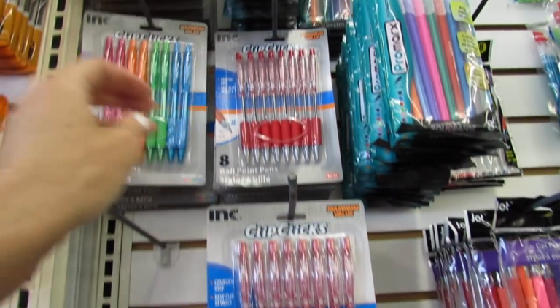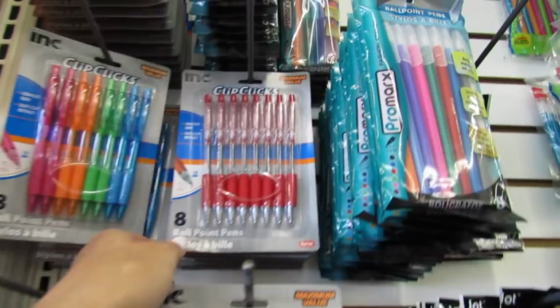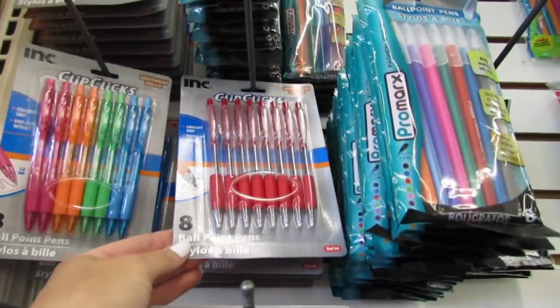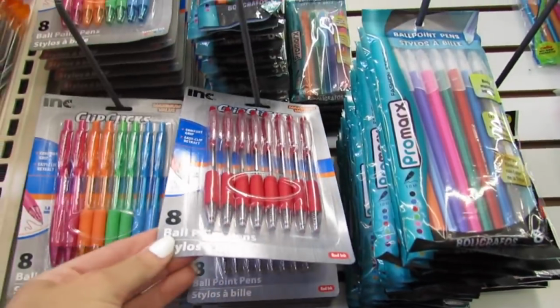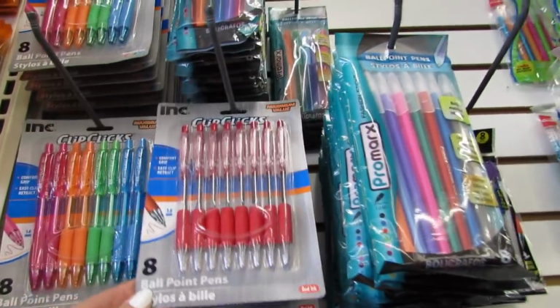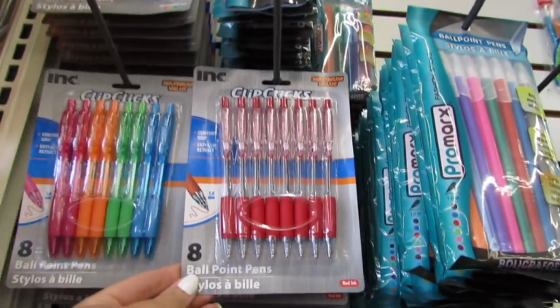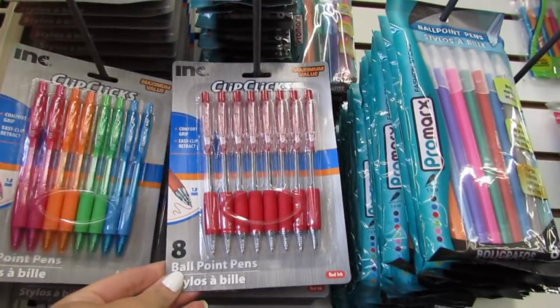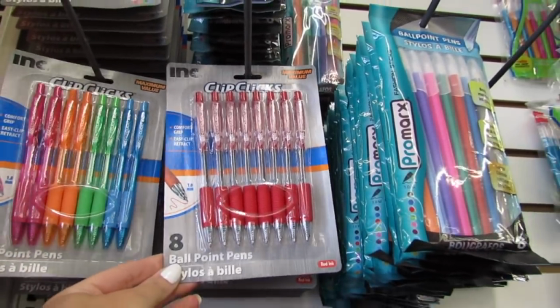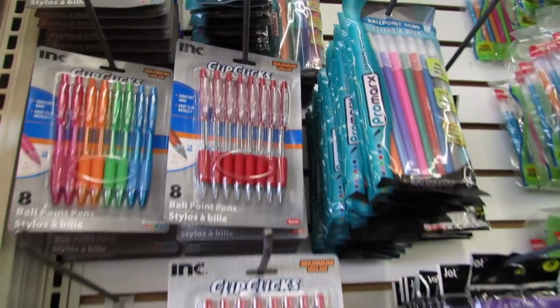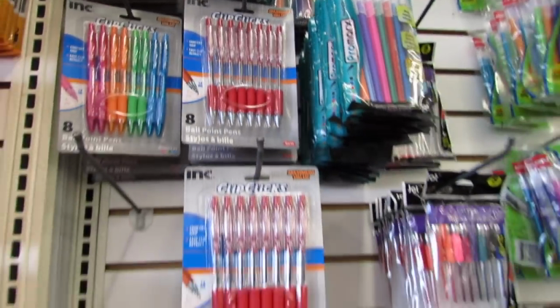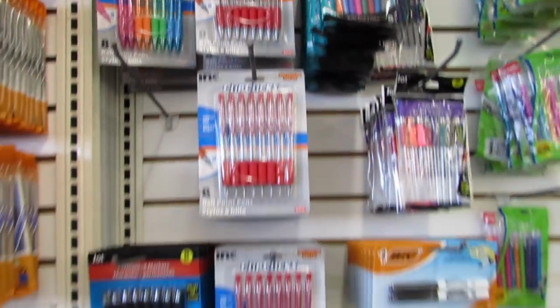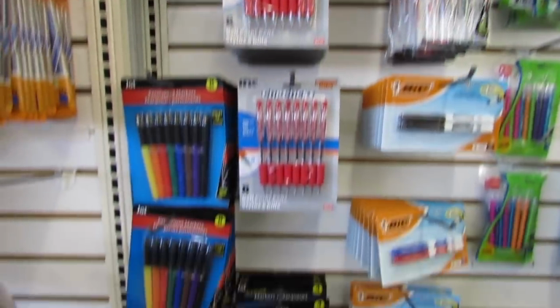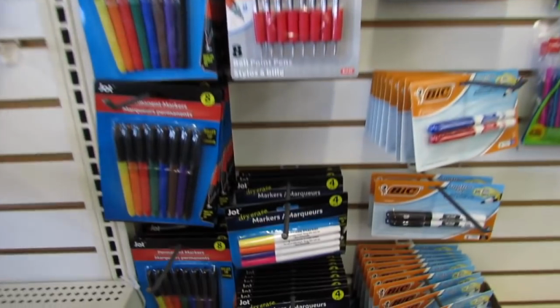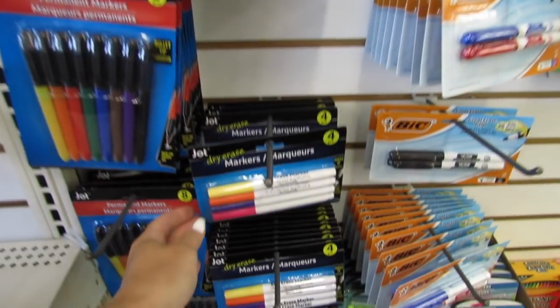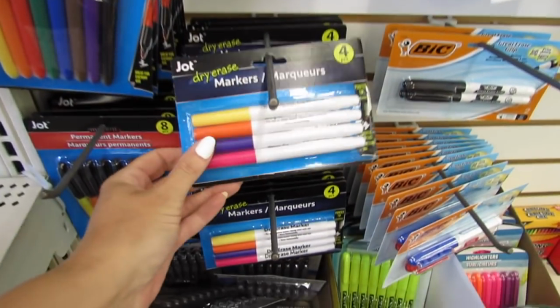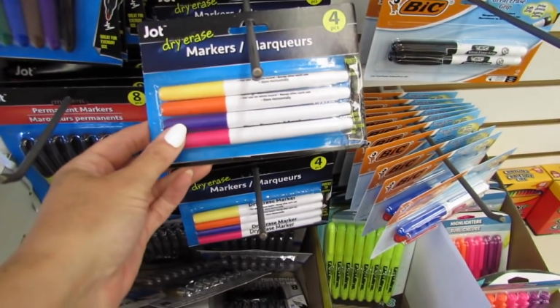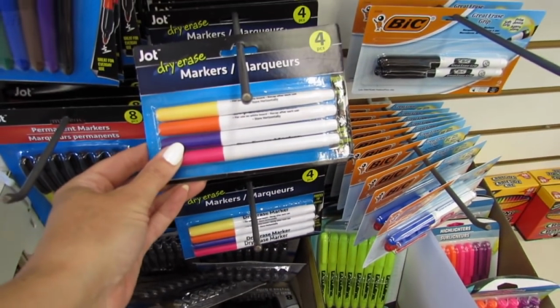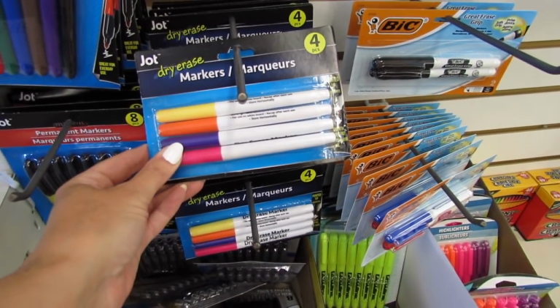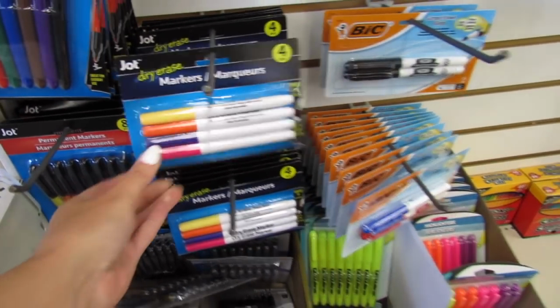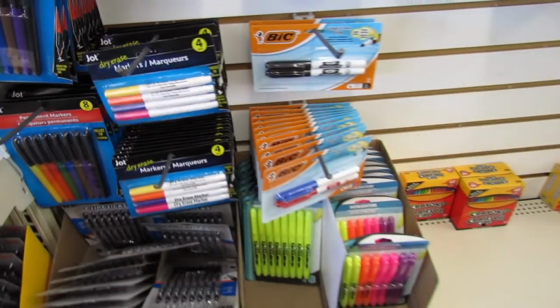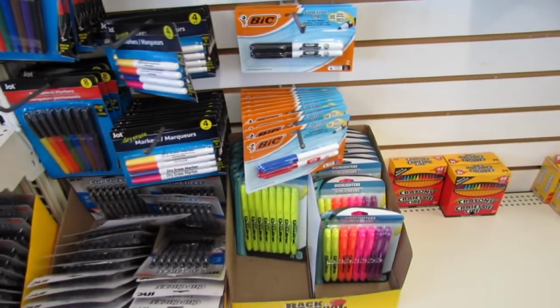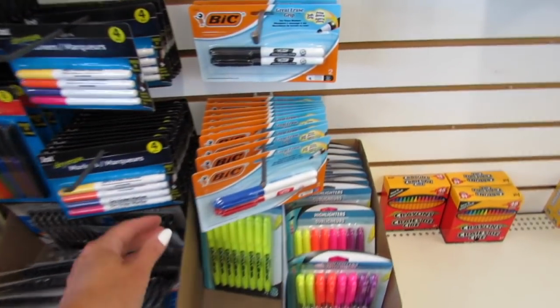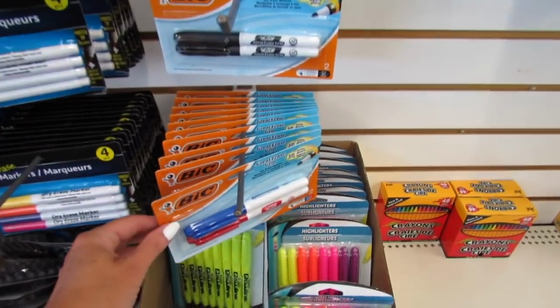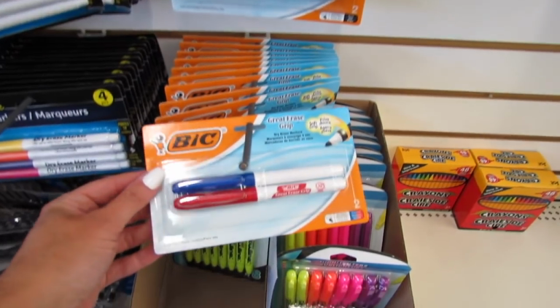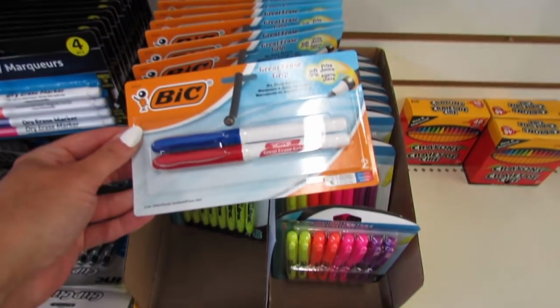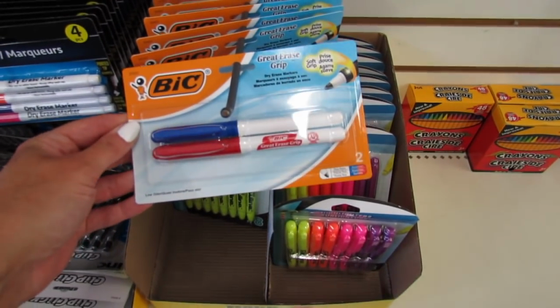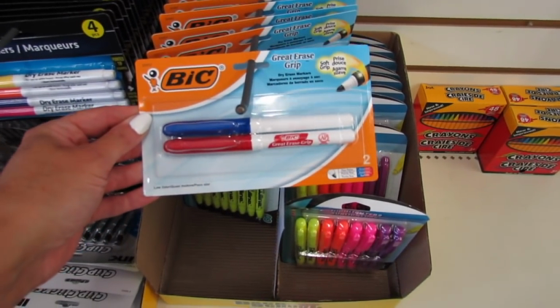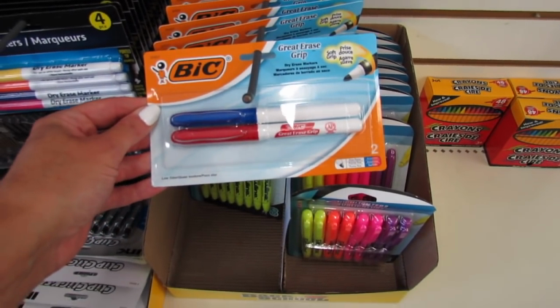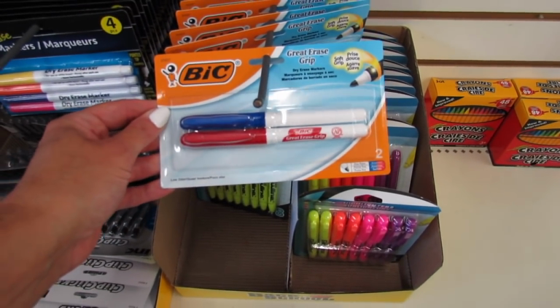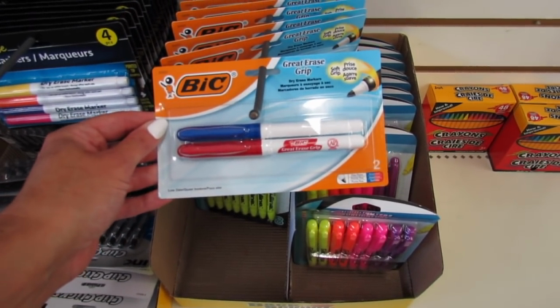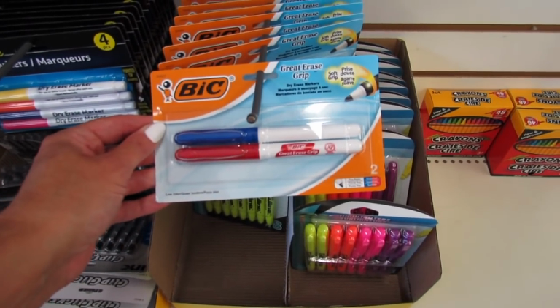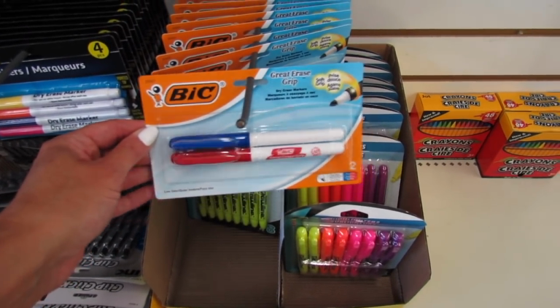They also have the ink that writes in red, the Jot dry erase pens — you get four for a dollar. And this is a deal for a name brand: two Bic dry erase pens for a dollar.